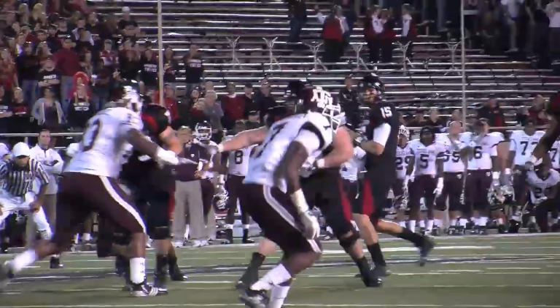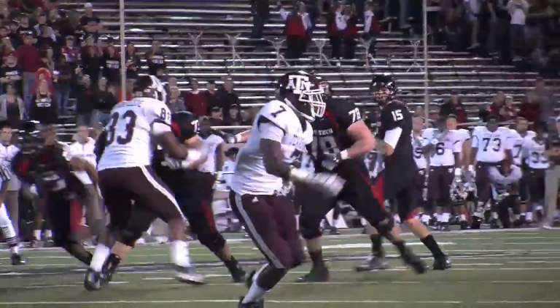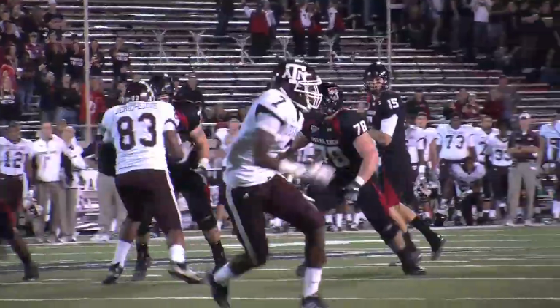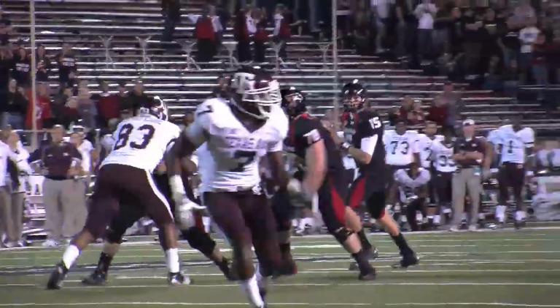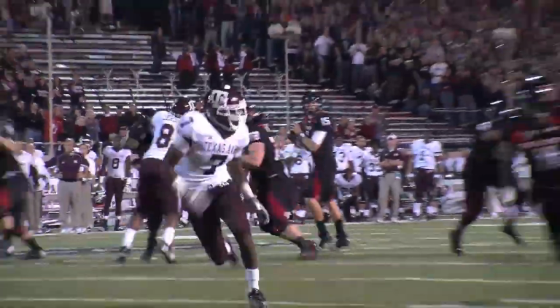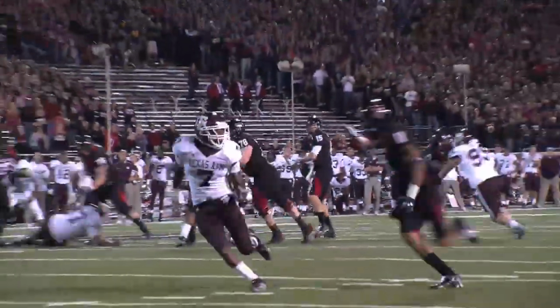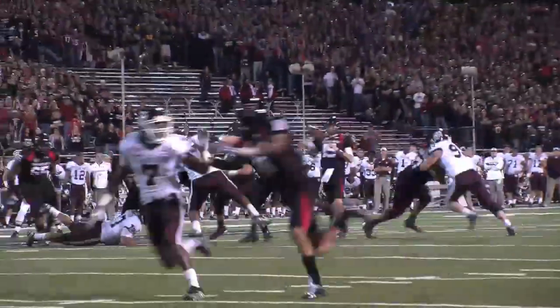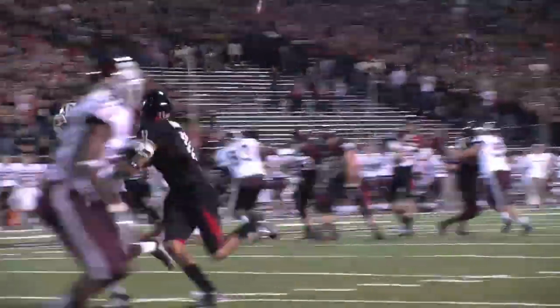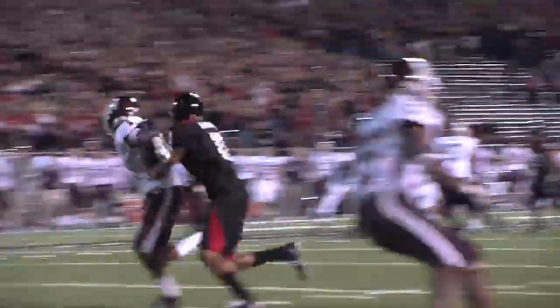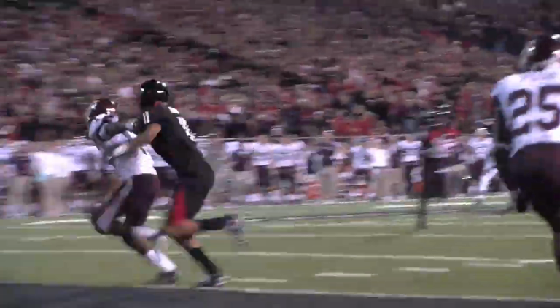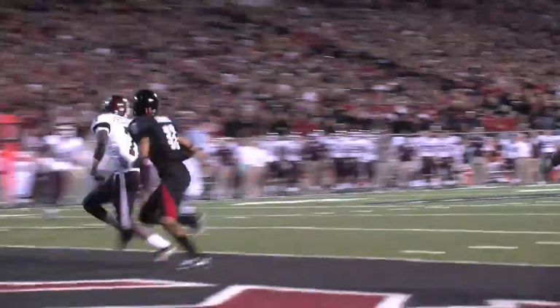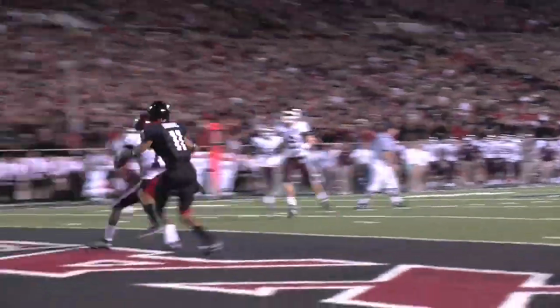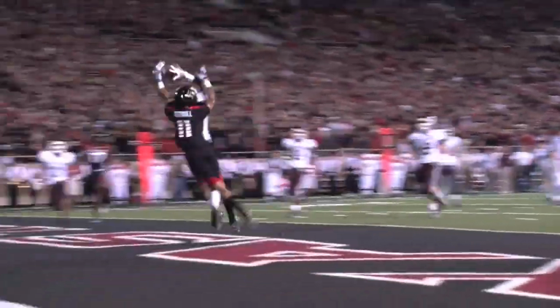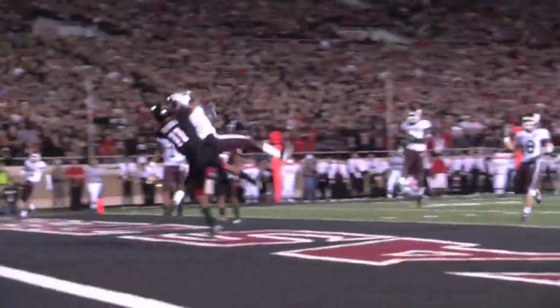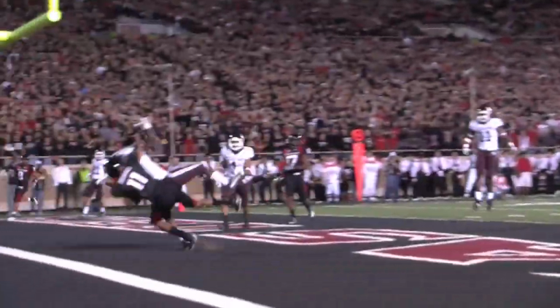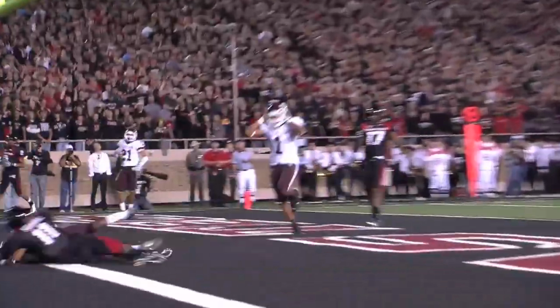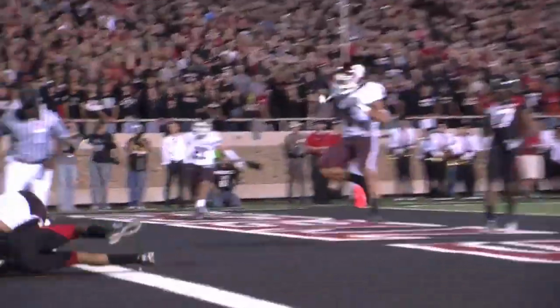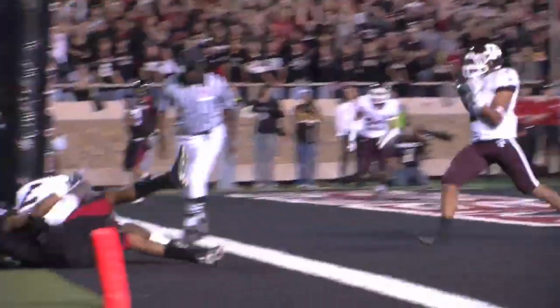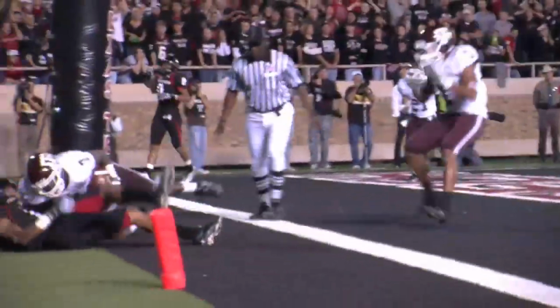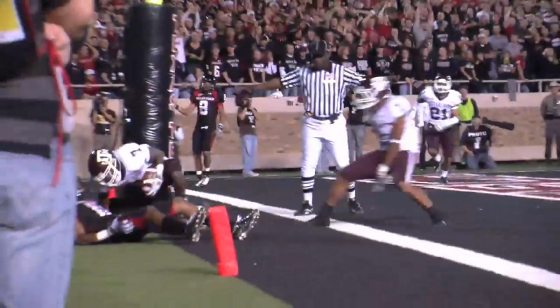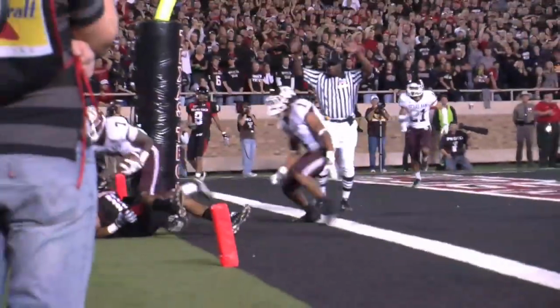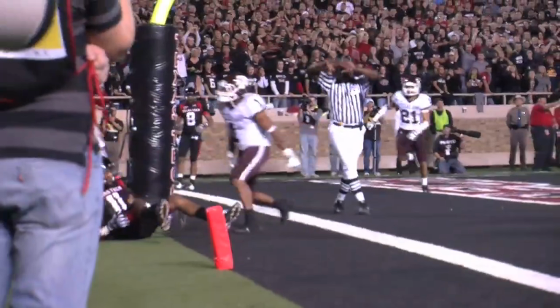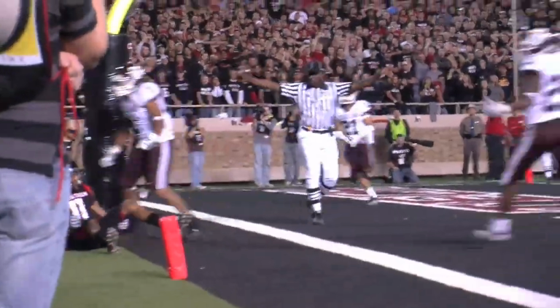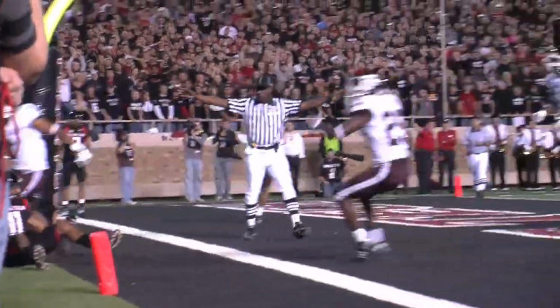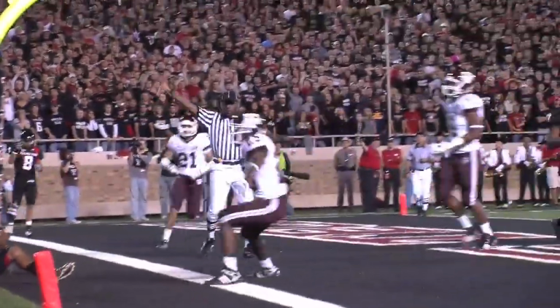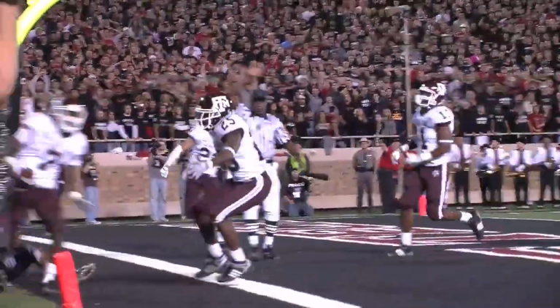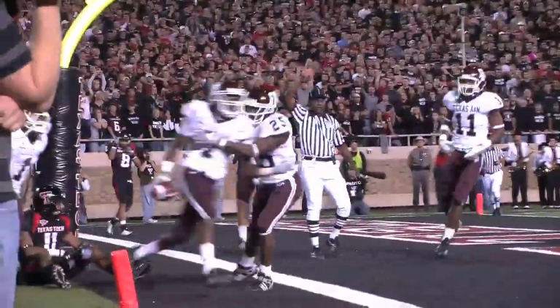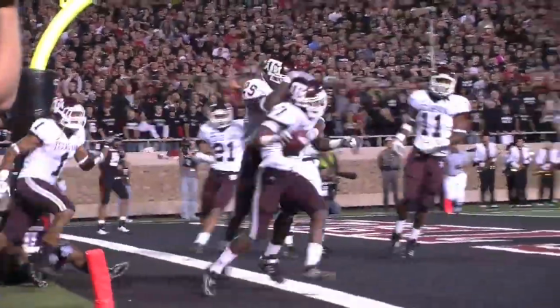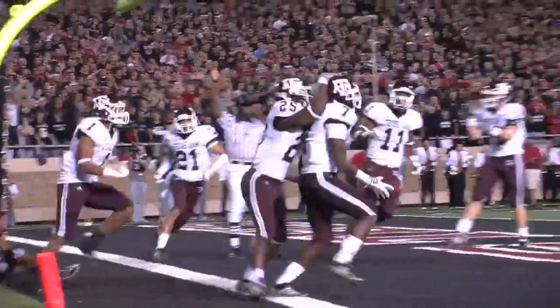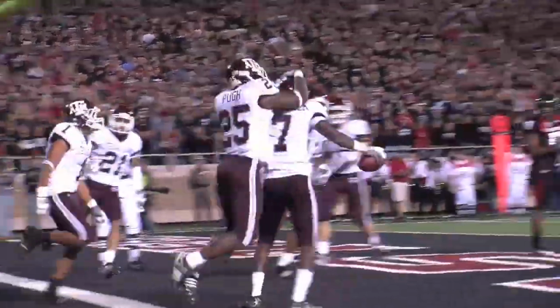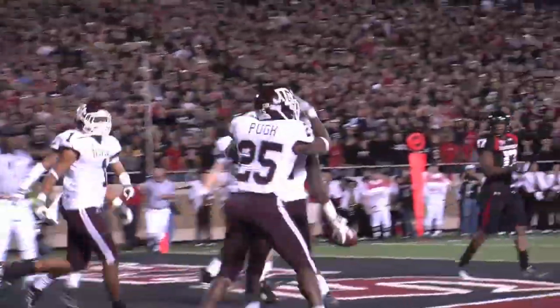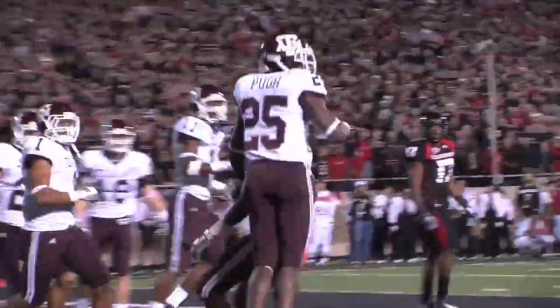Then trouble for Texas Tech — they drove down into Texas A&M territory, but Potts going to be intercepted by Terrence Frederick in the end zone. A&M takes over.